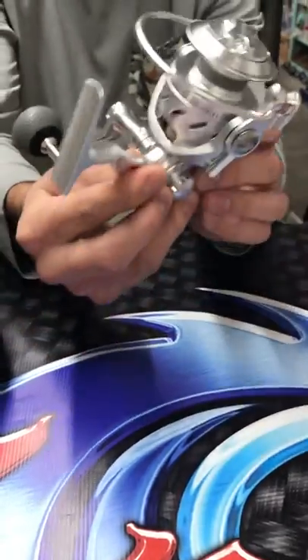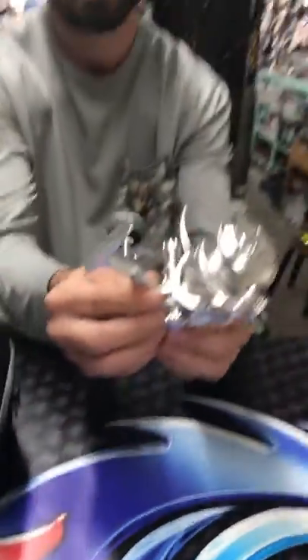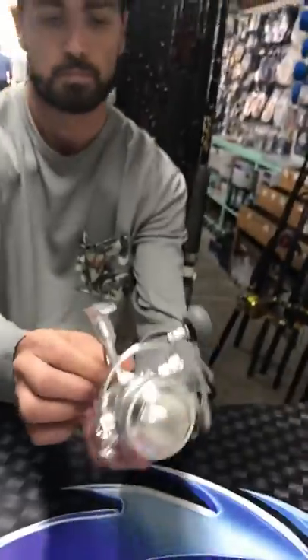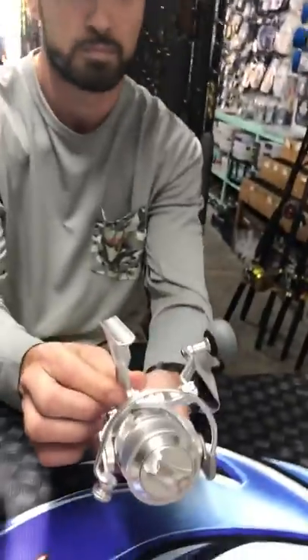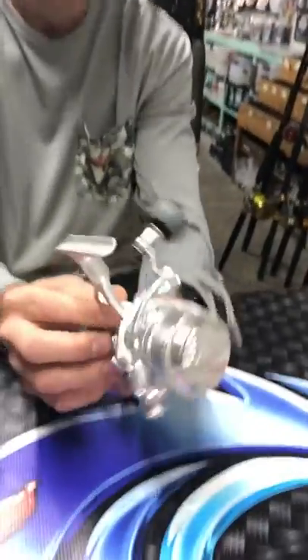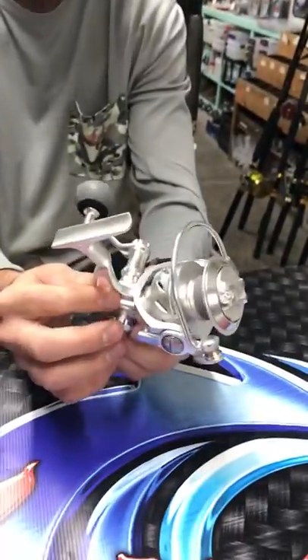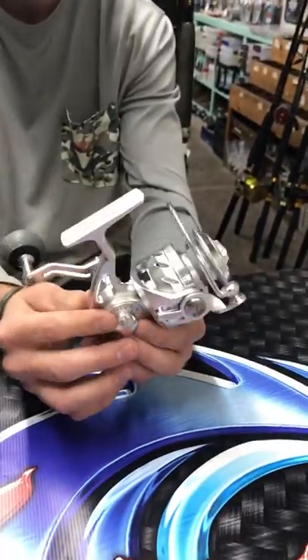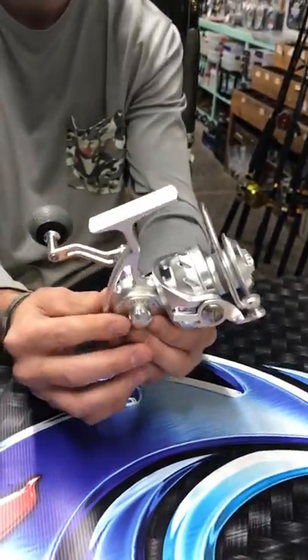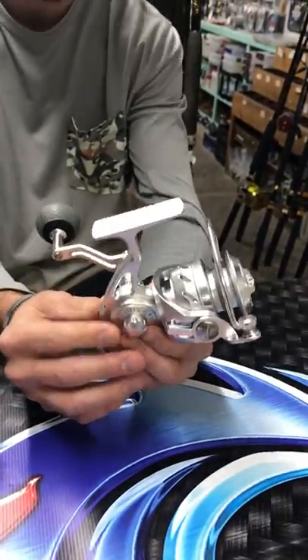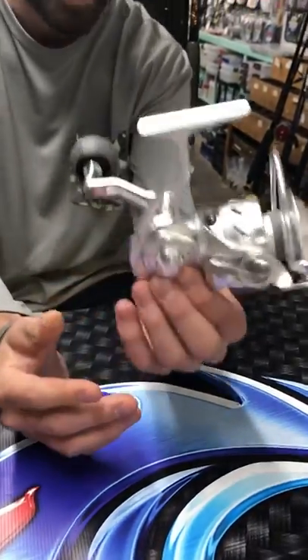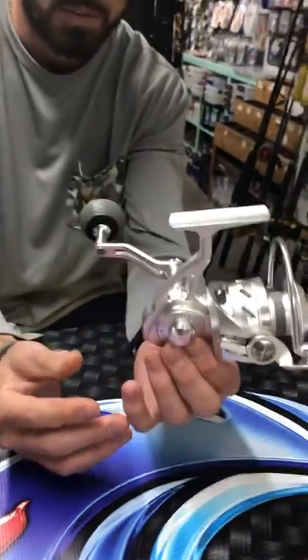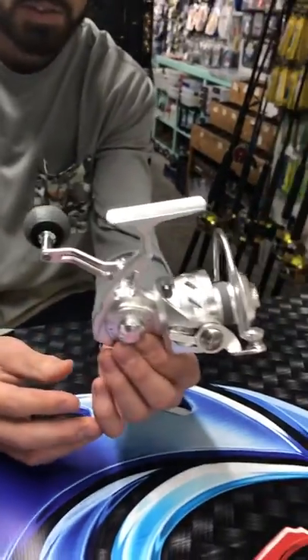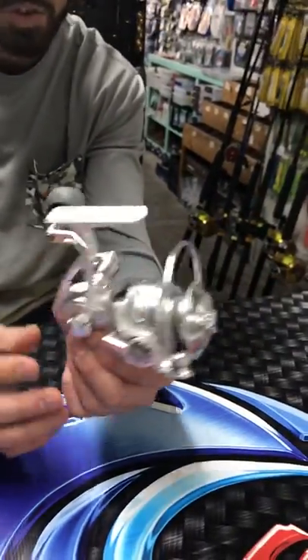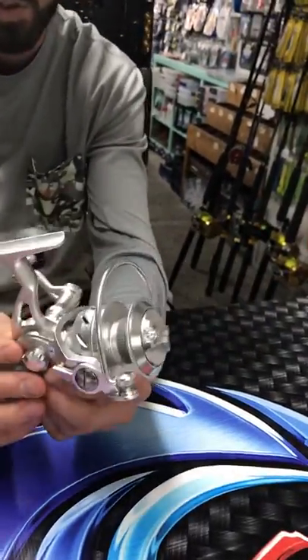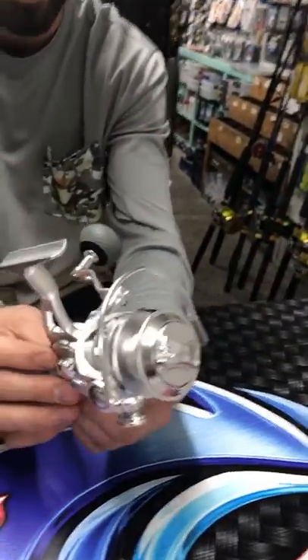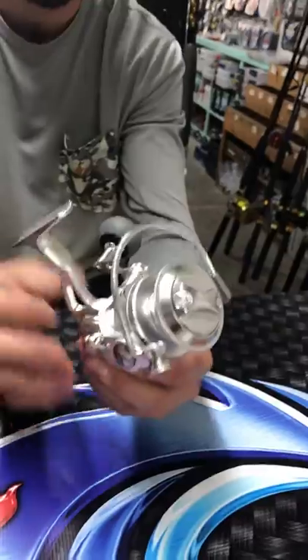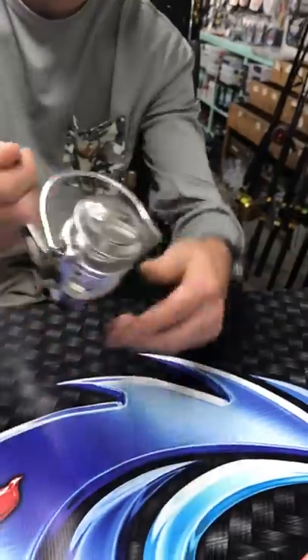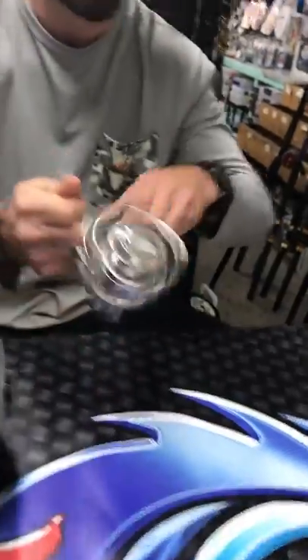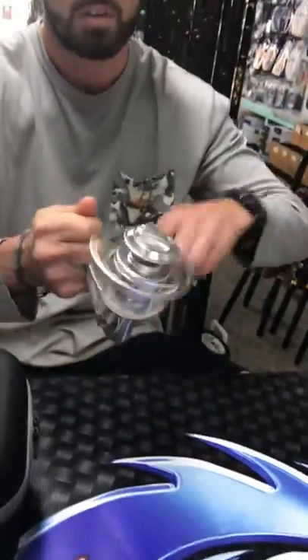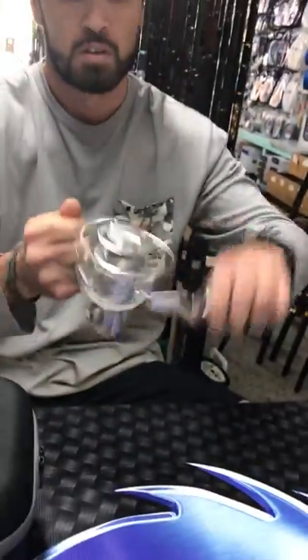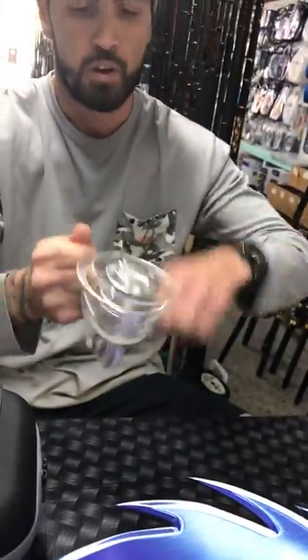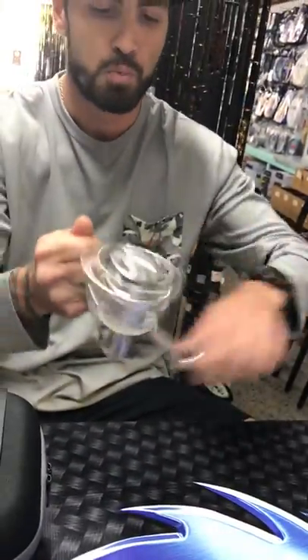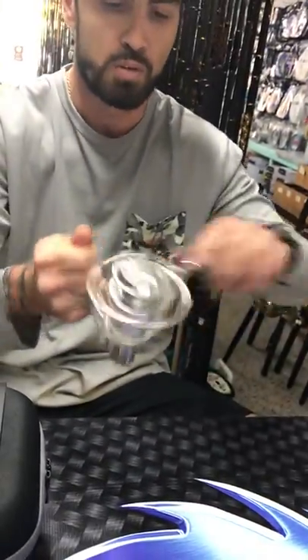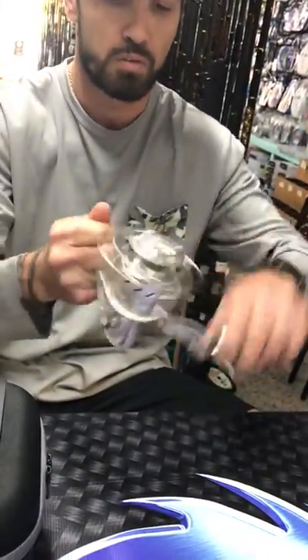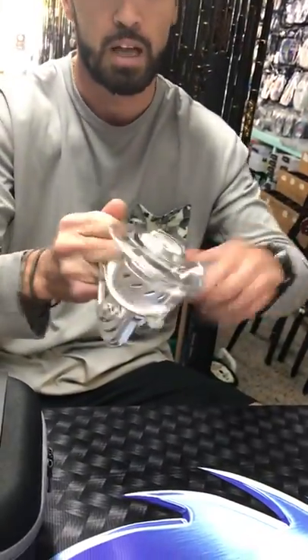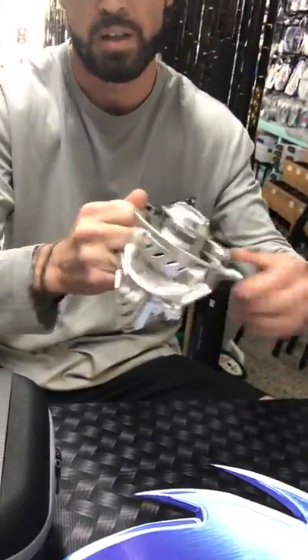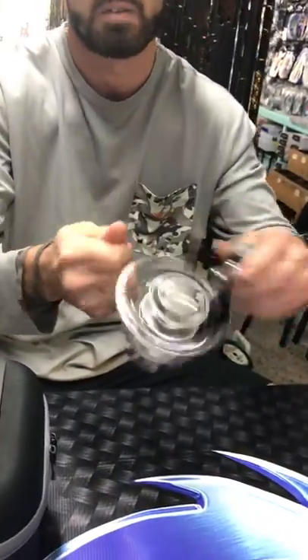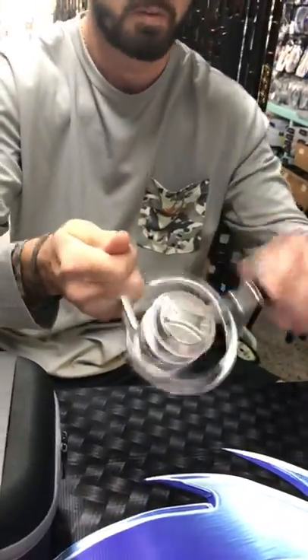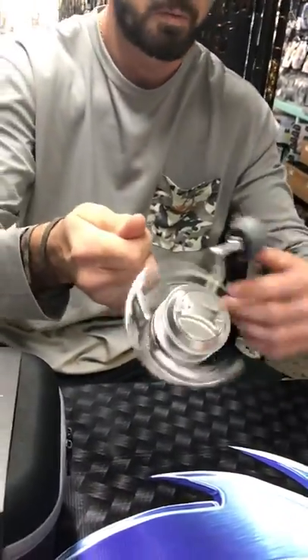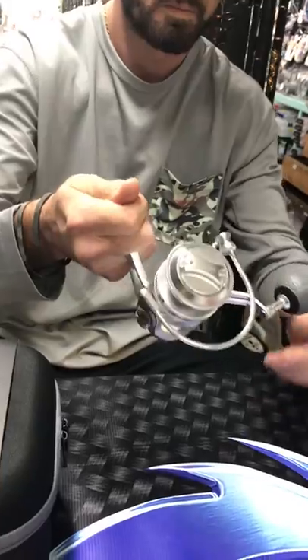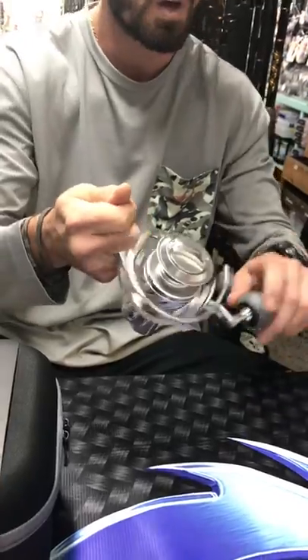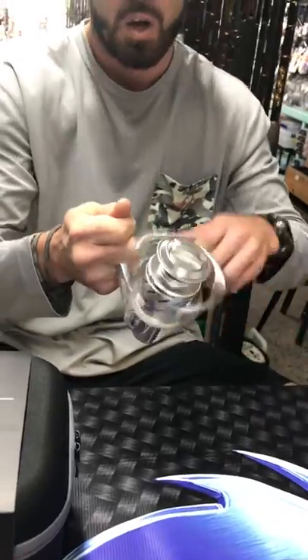So how much does that thing weigh? This thing weighs 14 and a half ounces — super light, very comfortable, very smooth, very lightweight. It's not super fast gear, it's kind of in between.